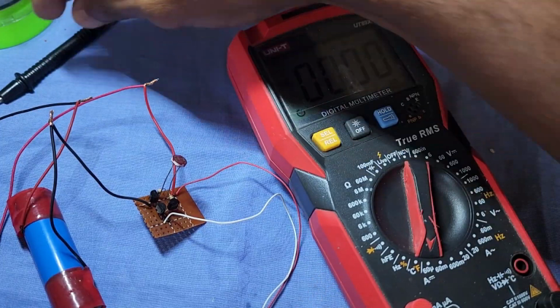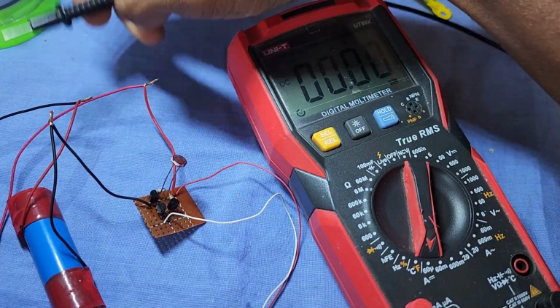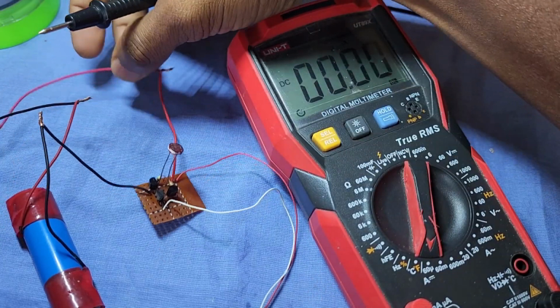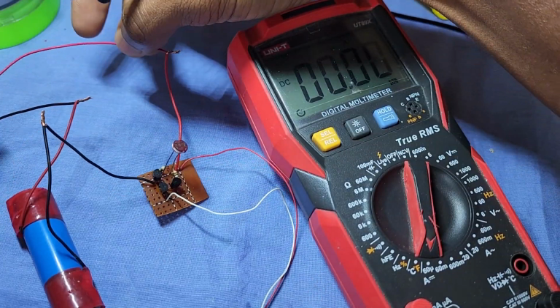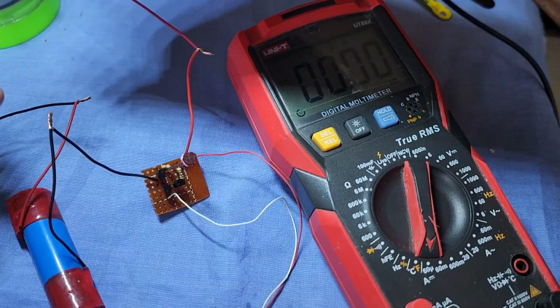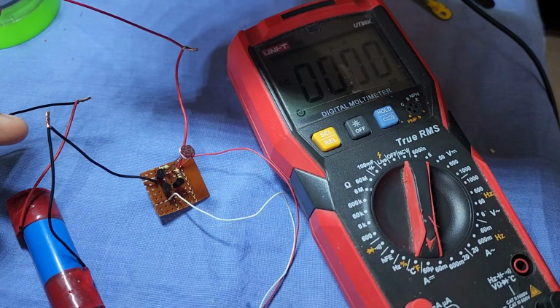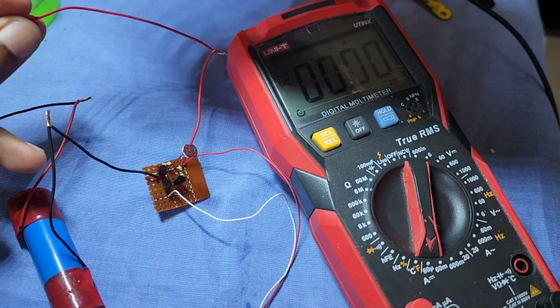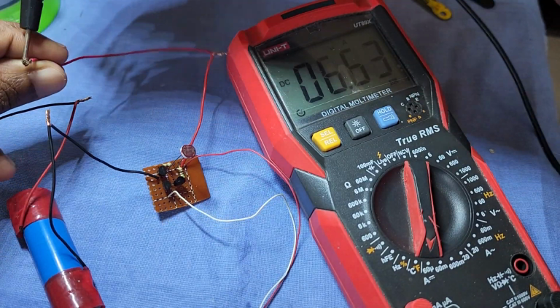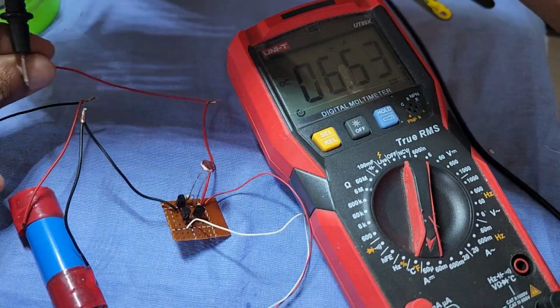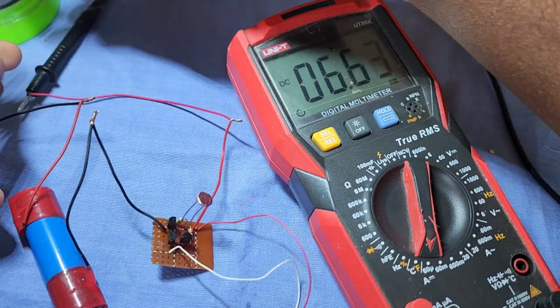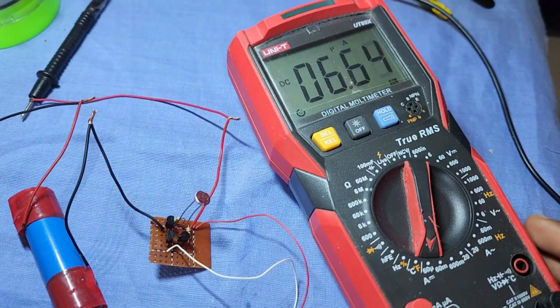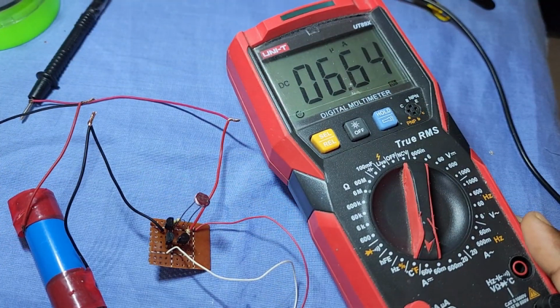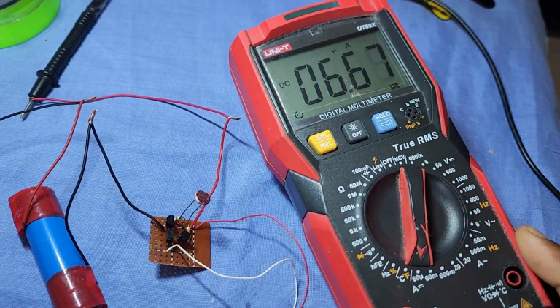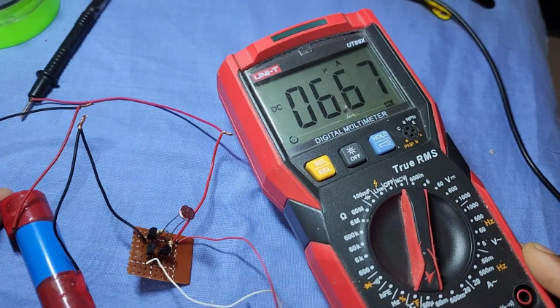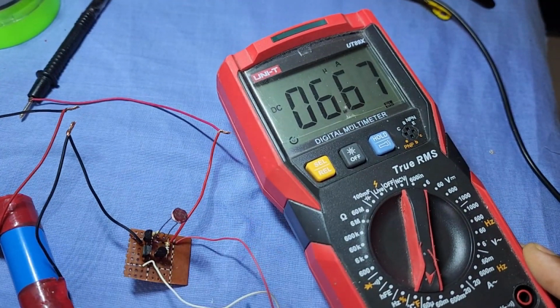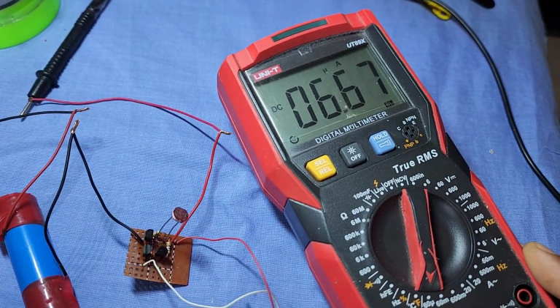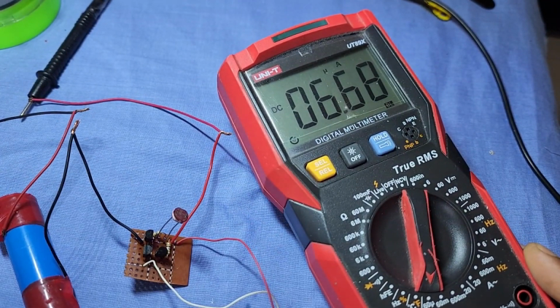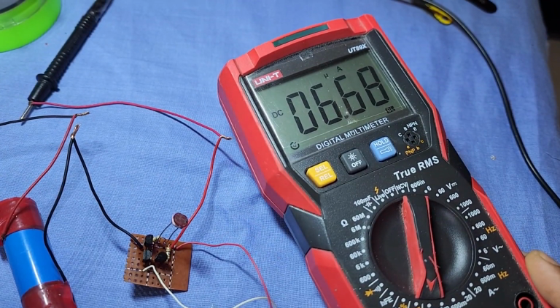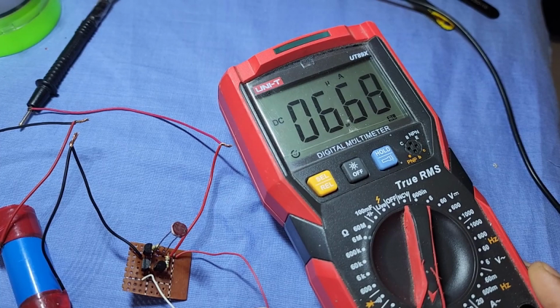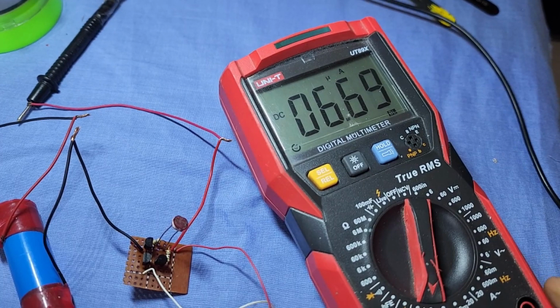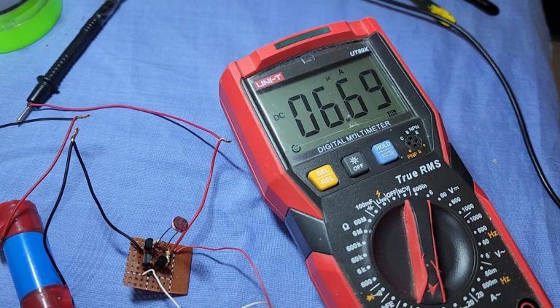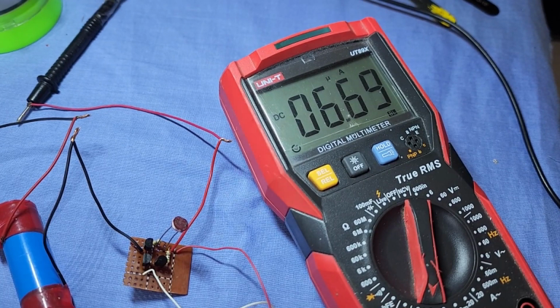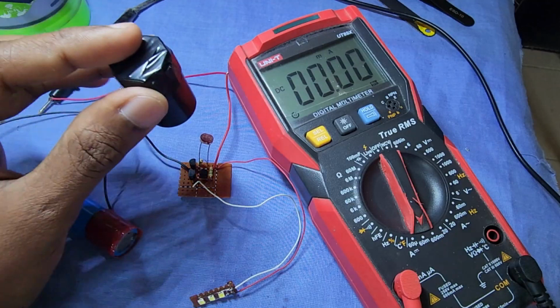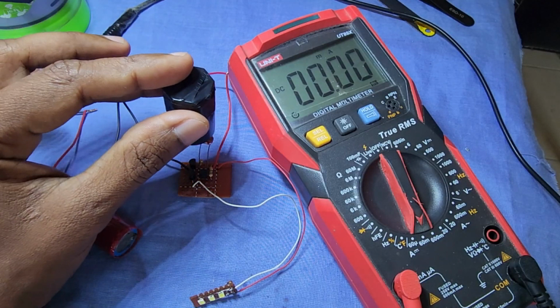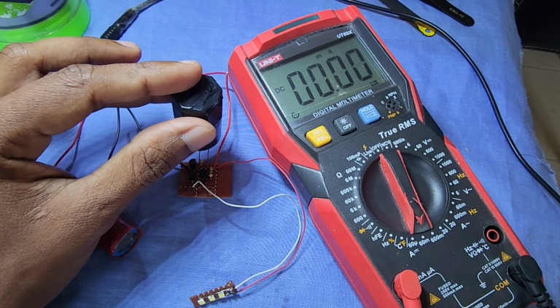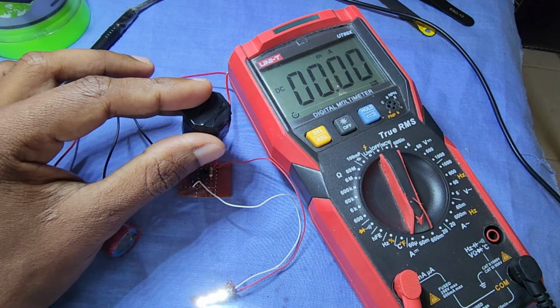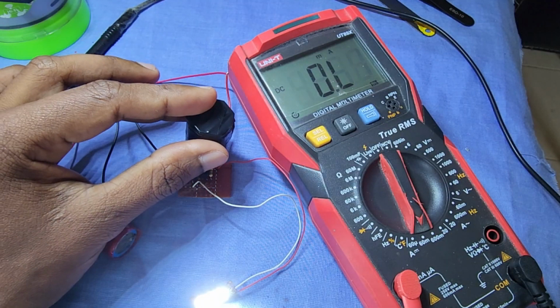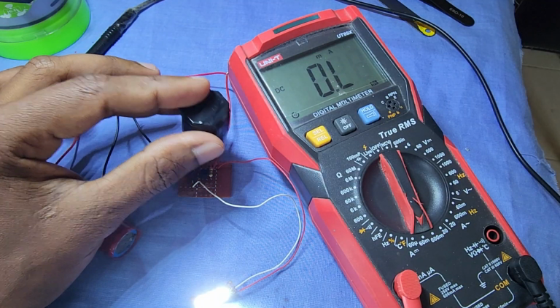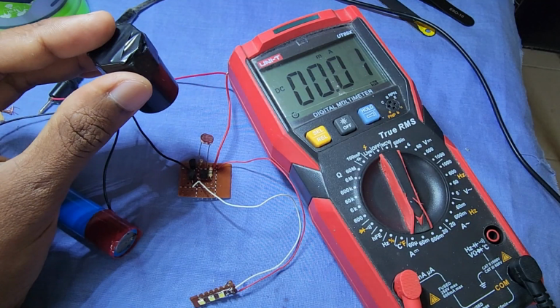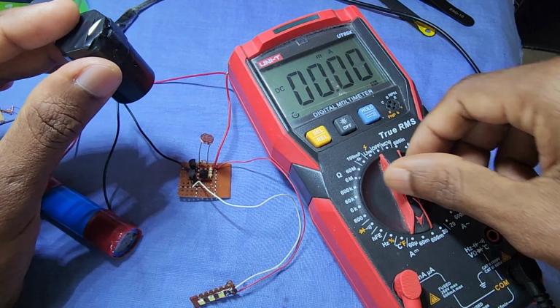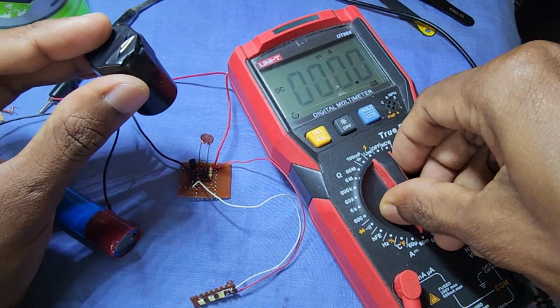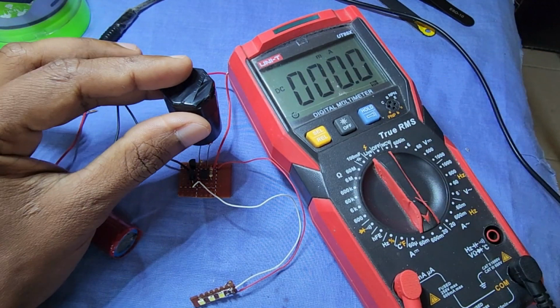This is the power consumption of this circuit. In off condition it takes only up to 7 microamps. When the LEDs are on, it takes up to 70 milliamps of current.